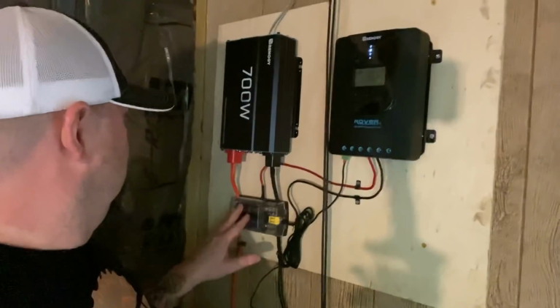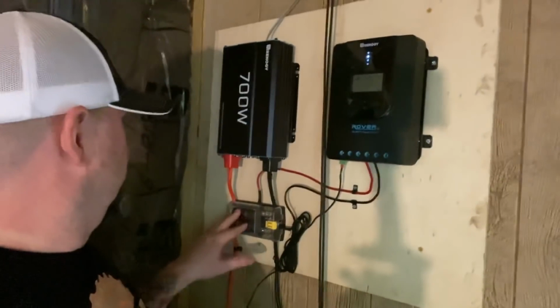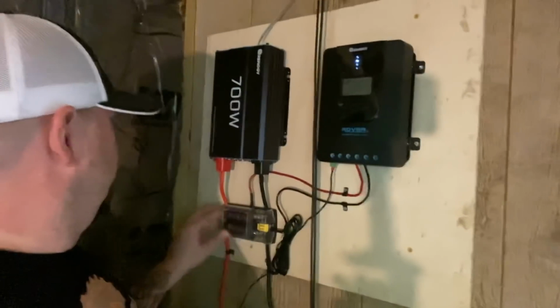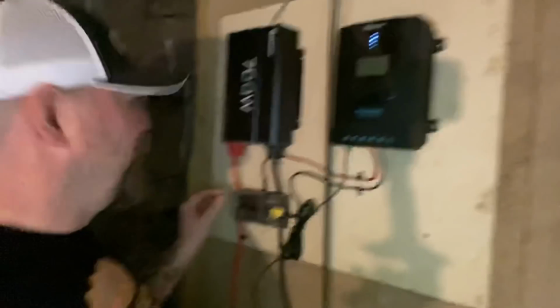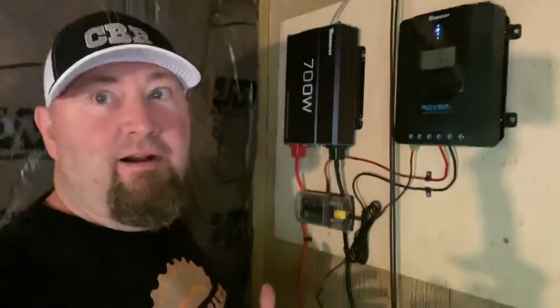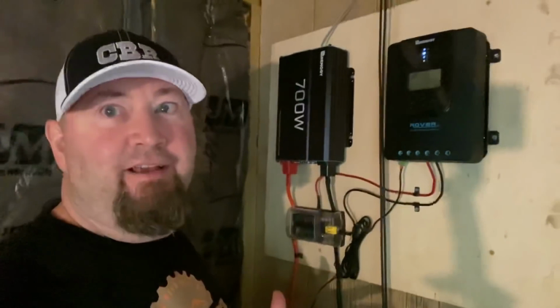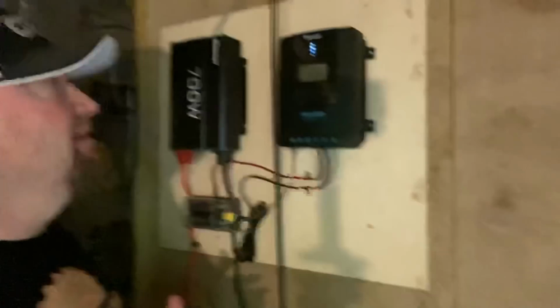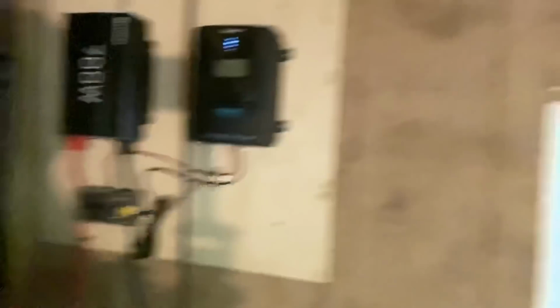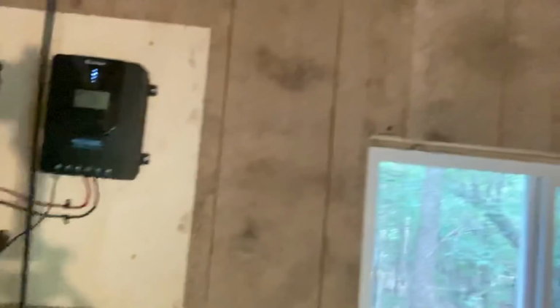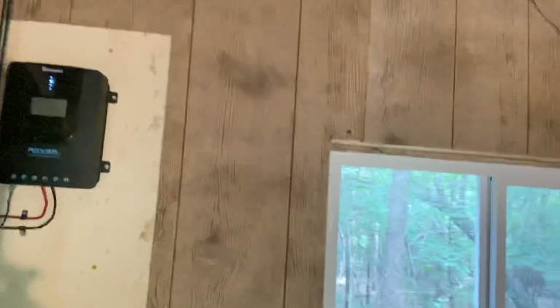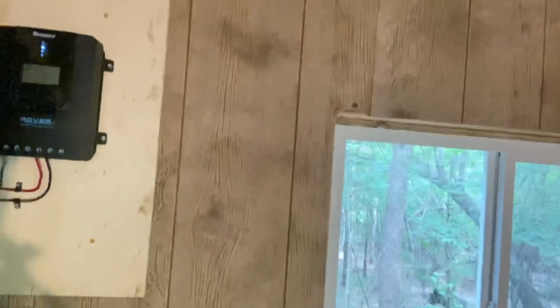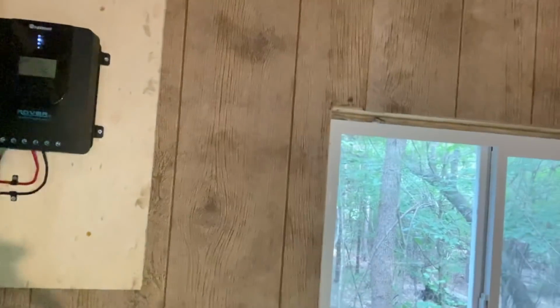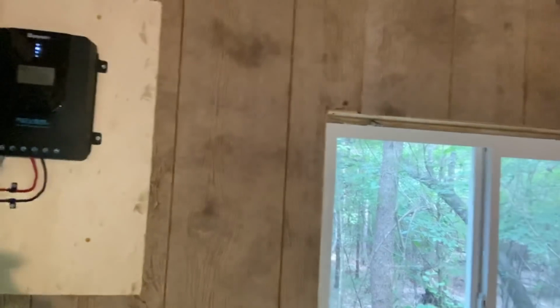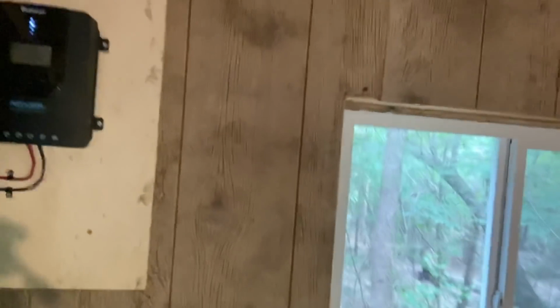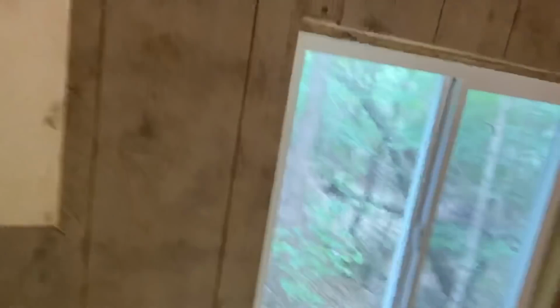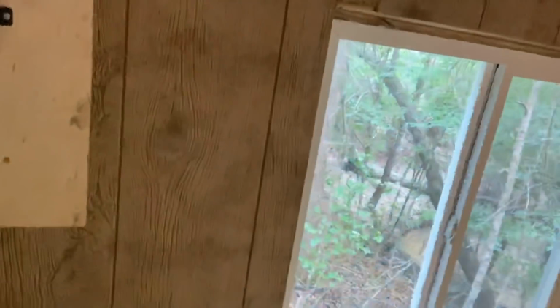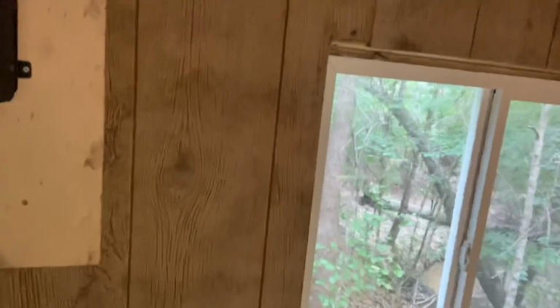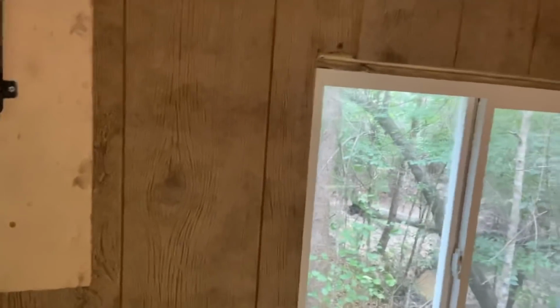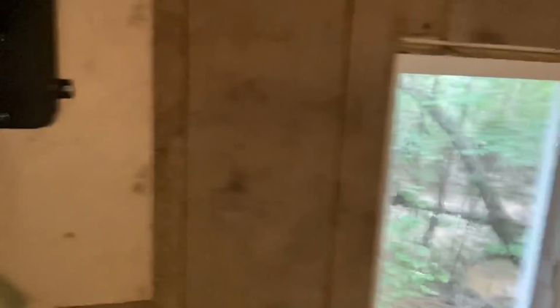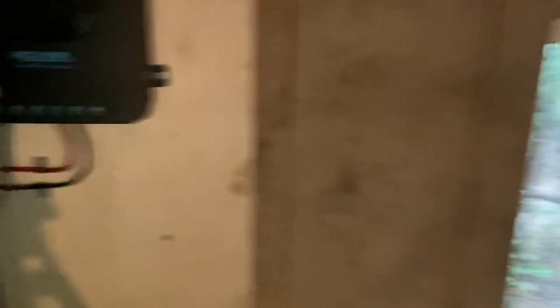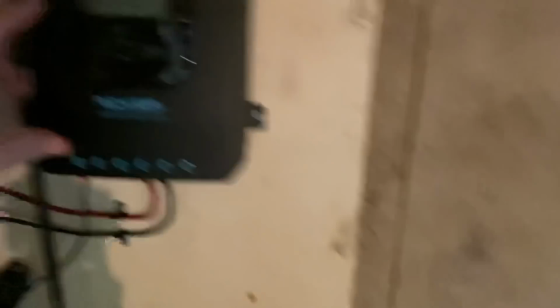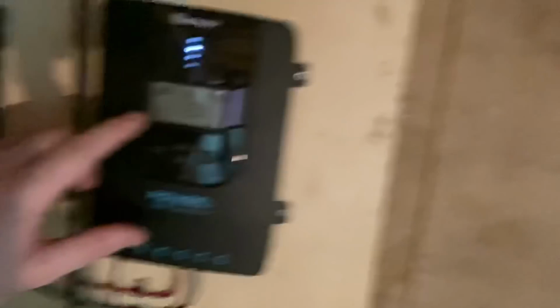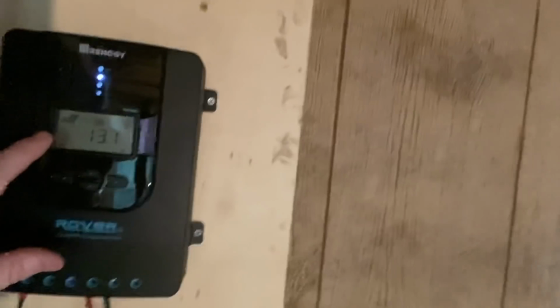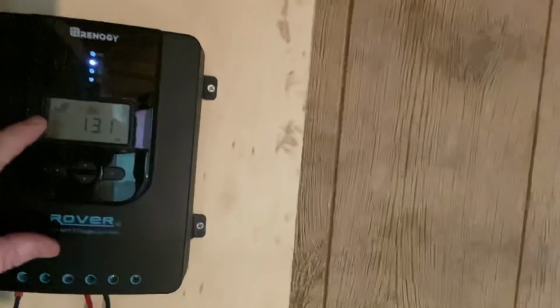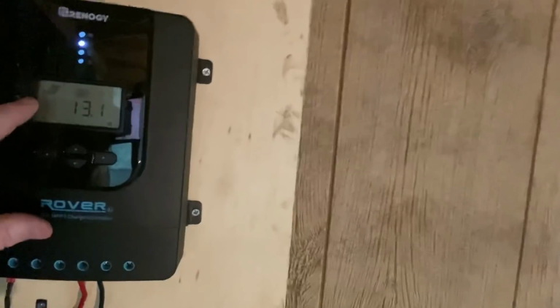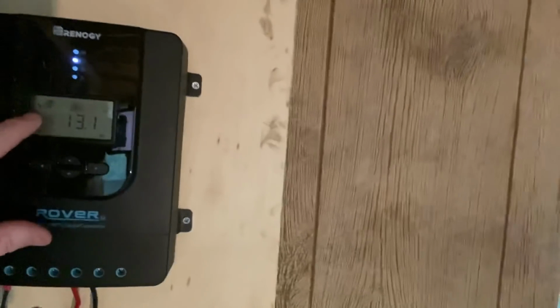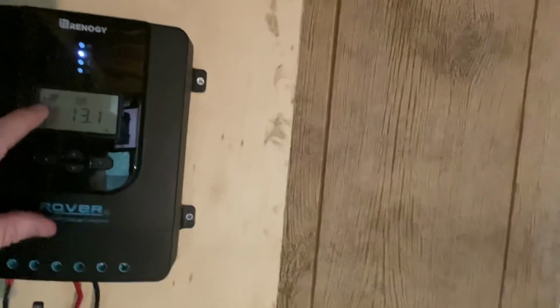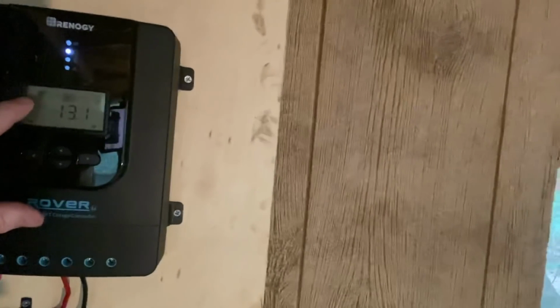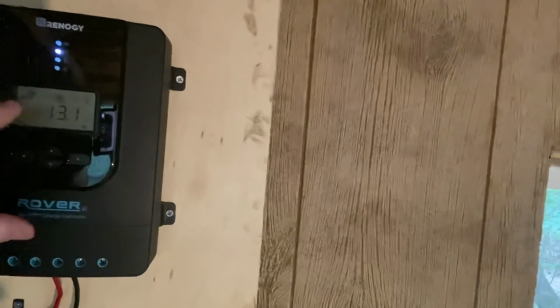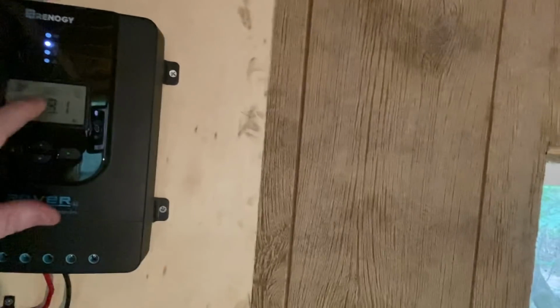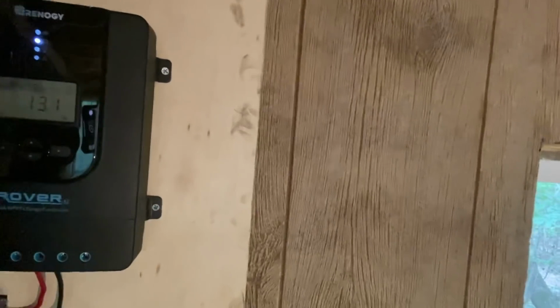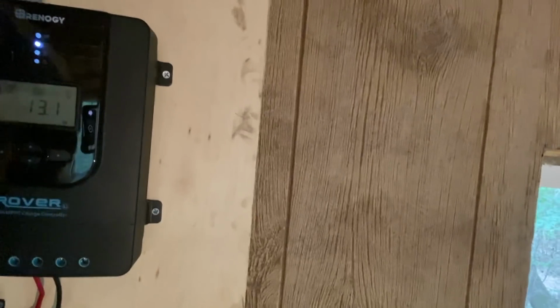That means I wired everything up correctly. If I hook up the solar panels it ought to give me more — see it here, it's showing like a moon, like nighttime on the solar panels, and nothing charging the batteries.